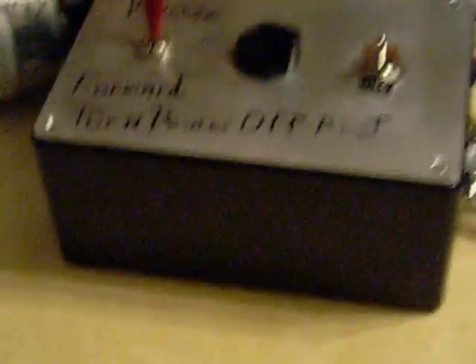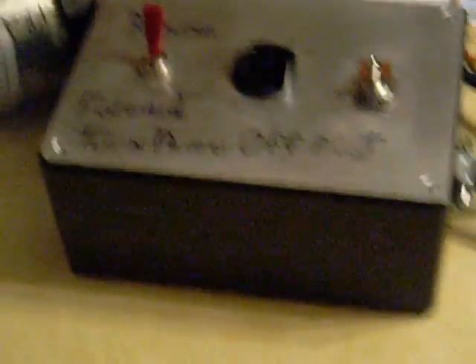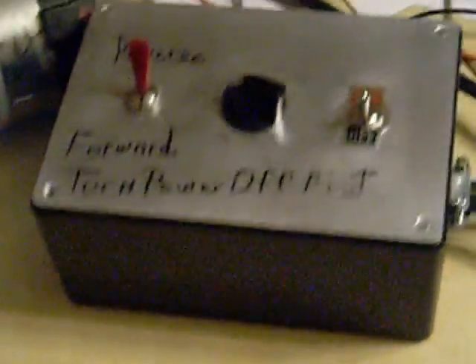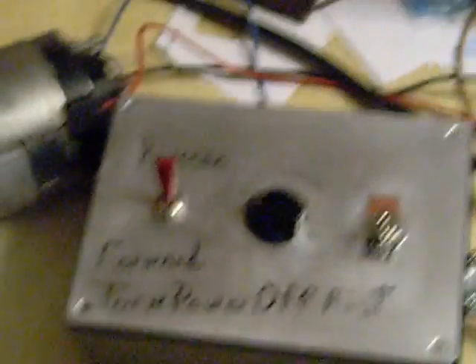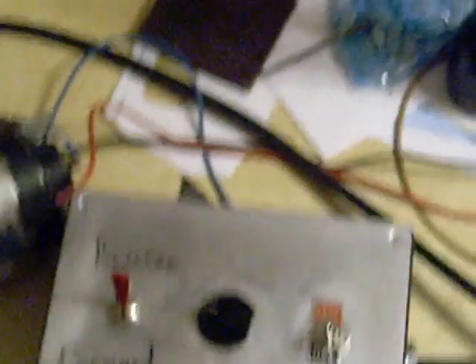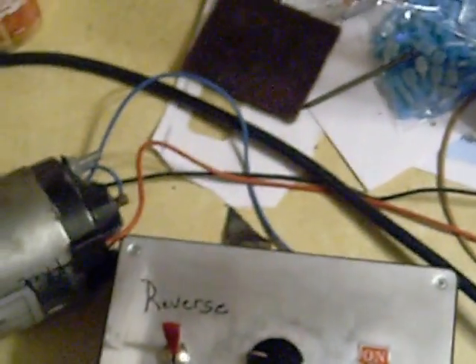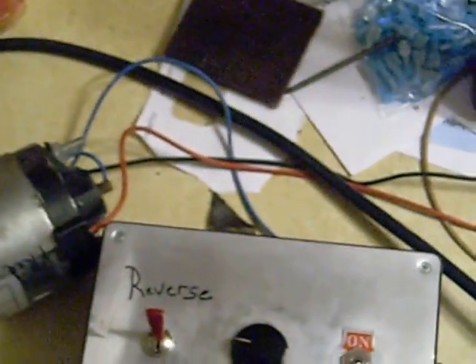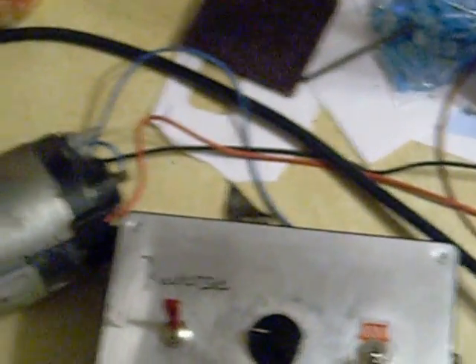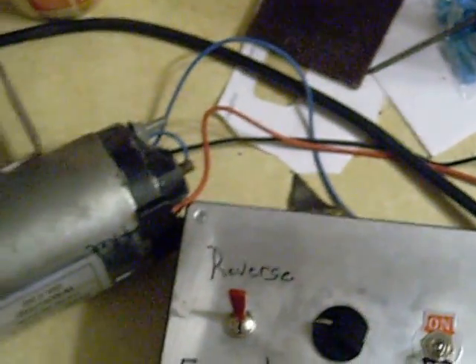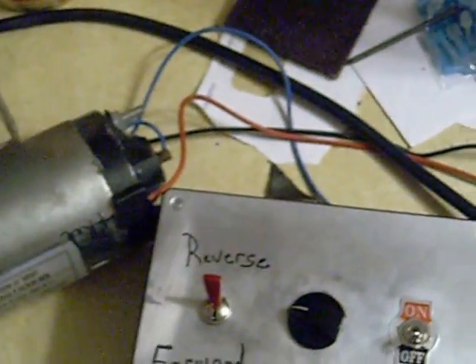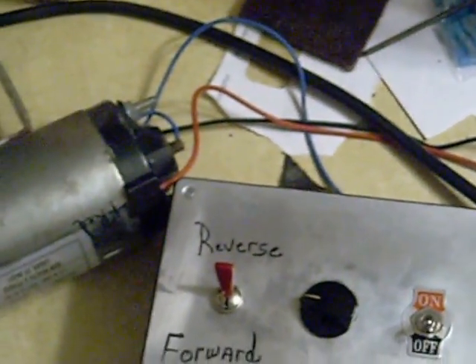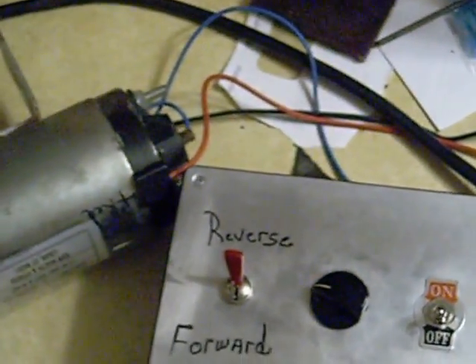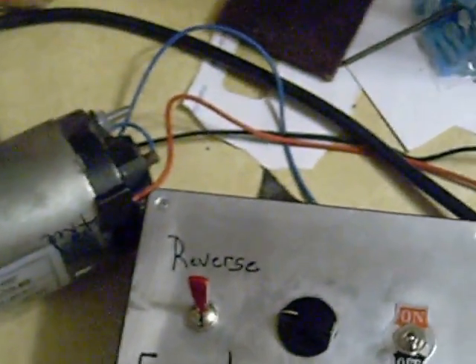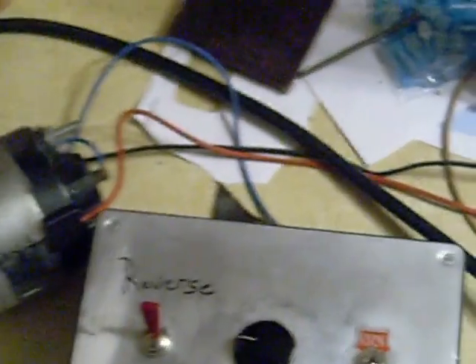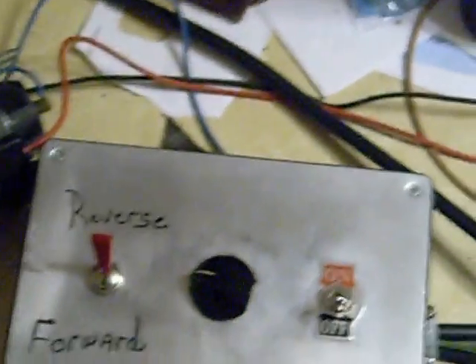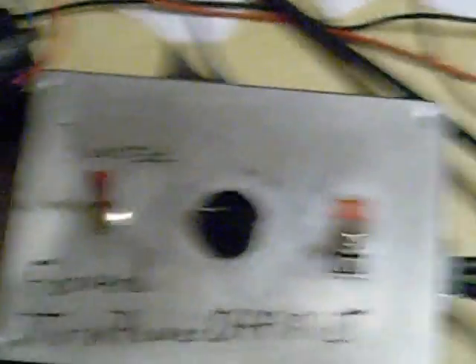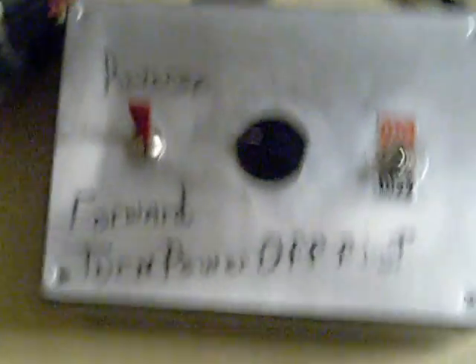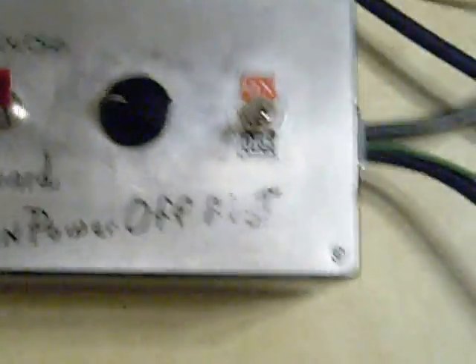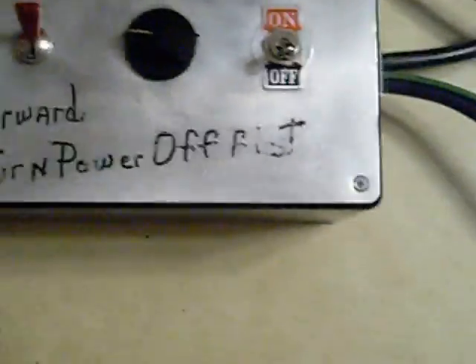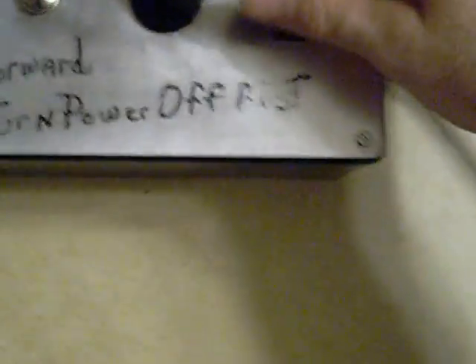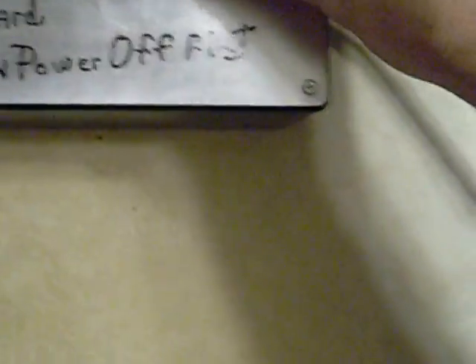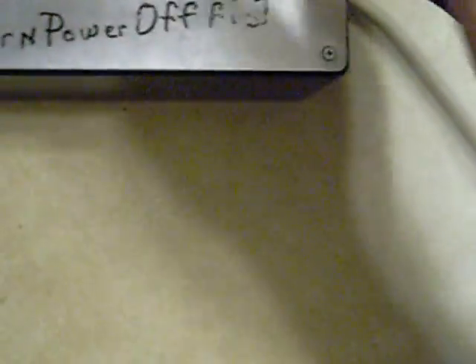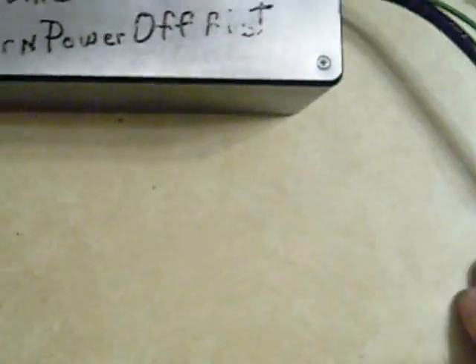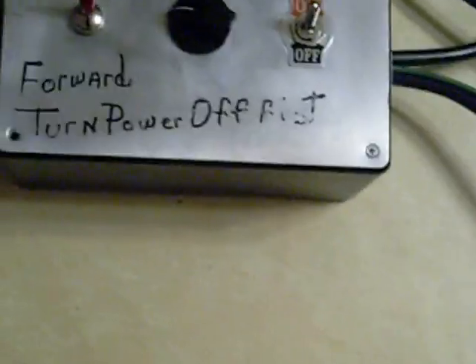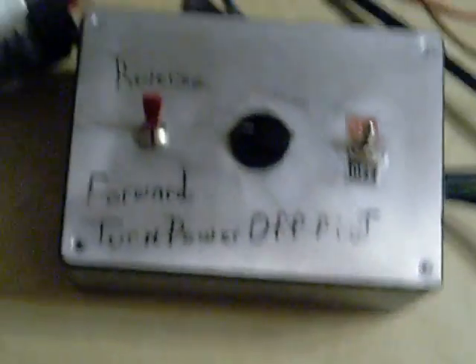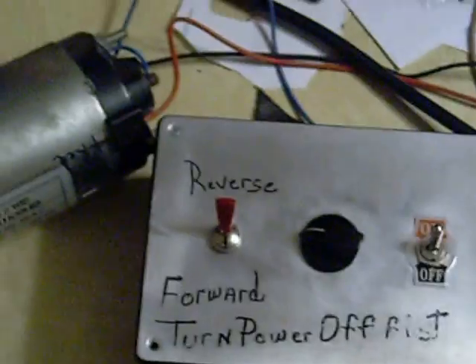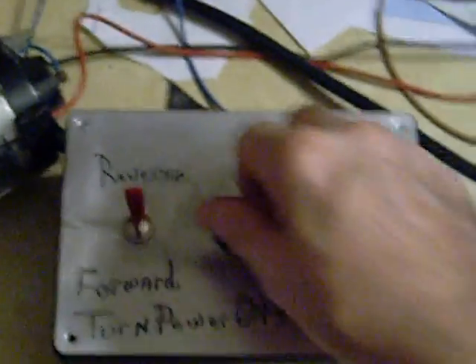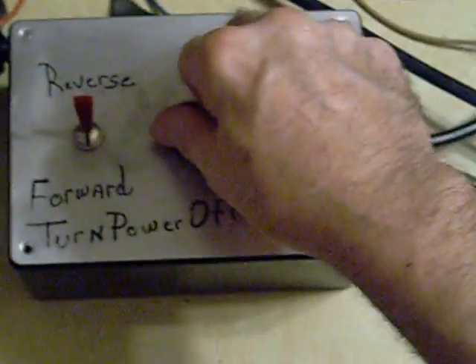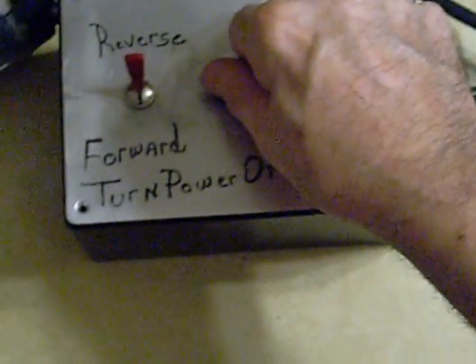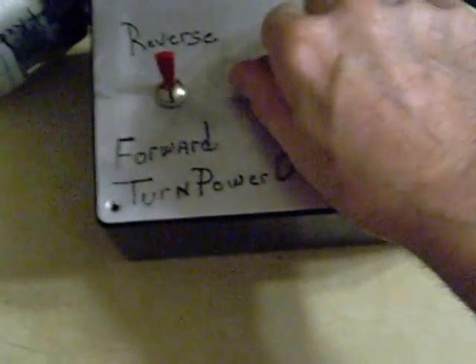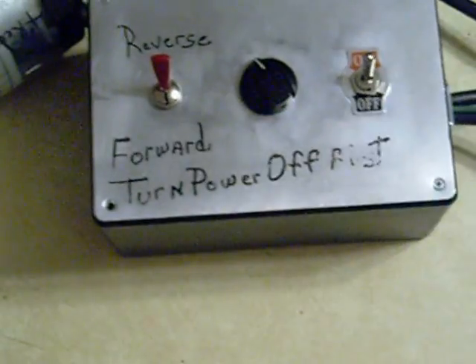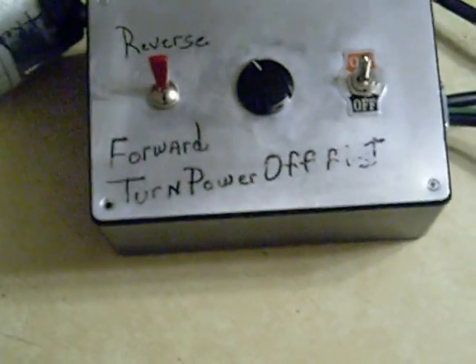It must have been zoomed out all the way. Anyways, on and off, reverse switch there — go ahead and switch it on. There she goes. Speed control.